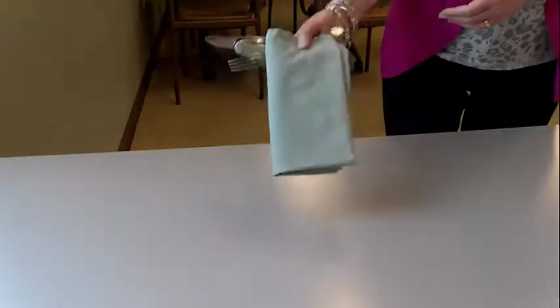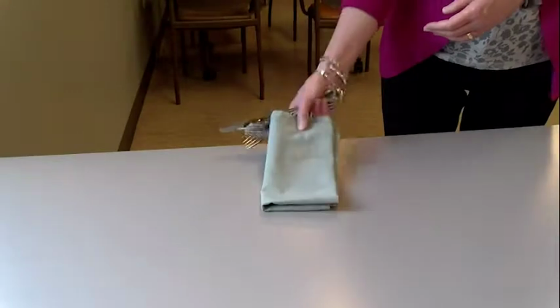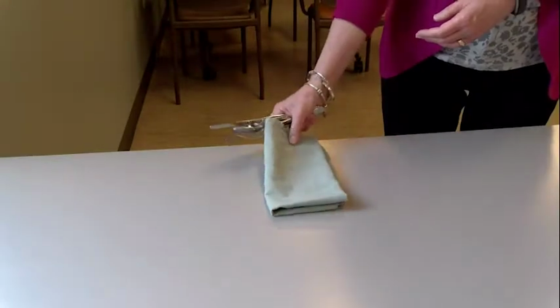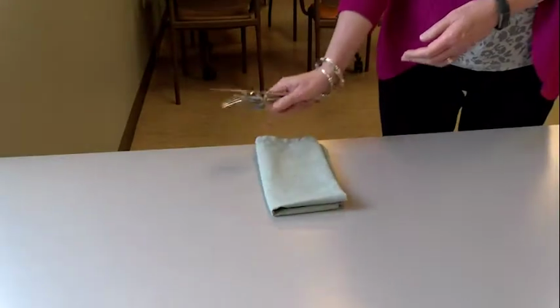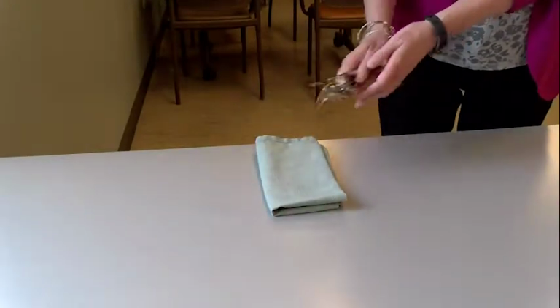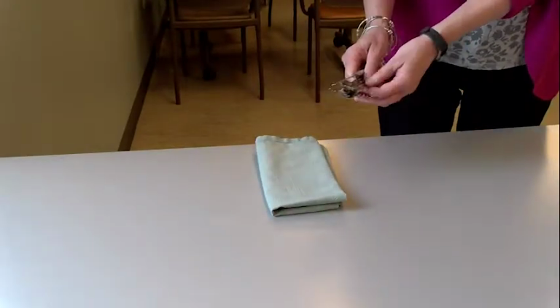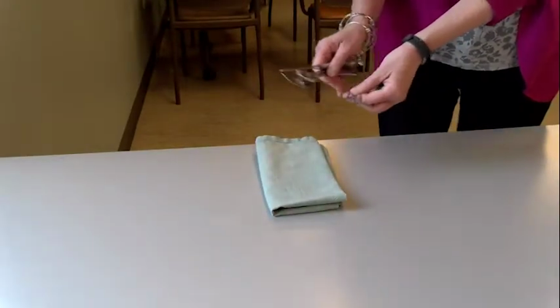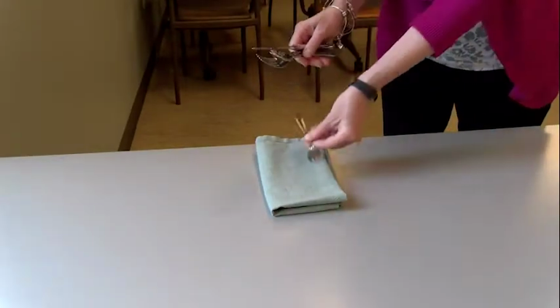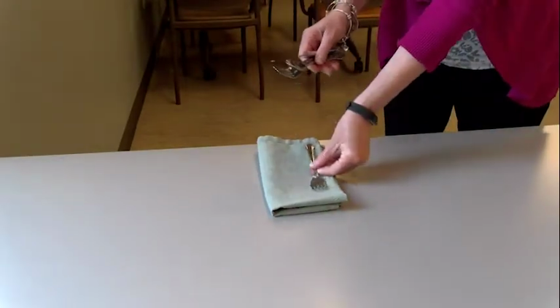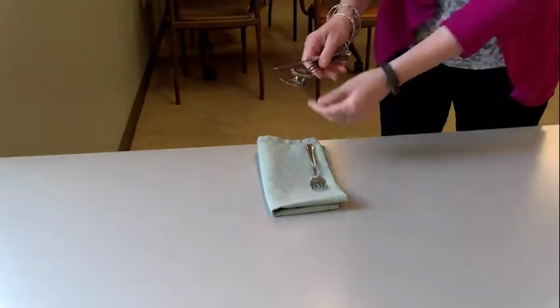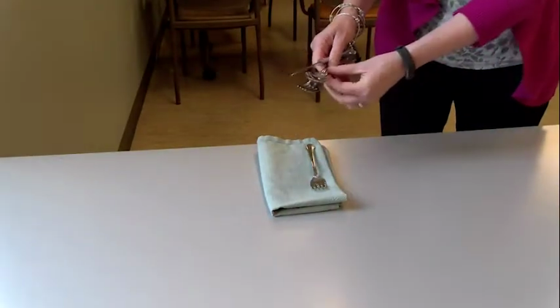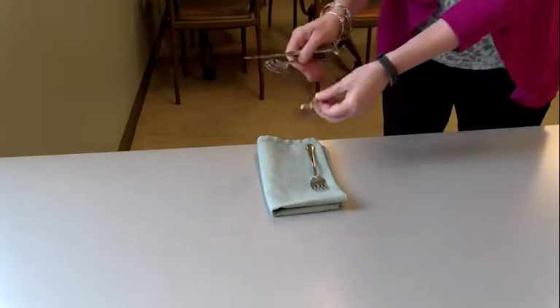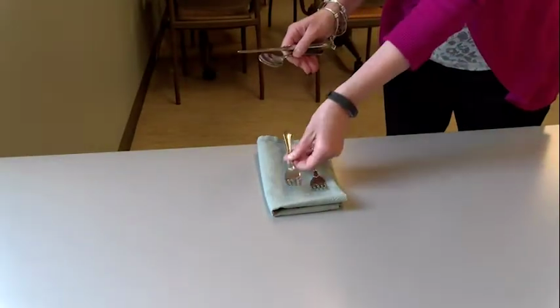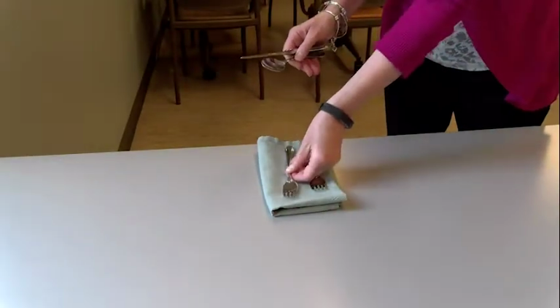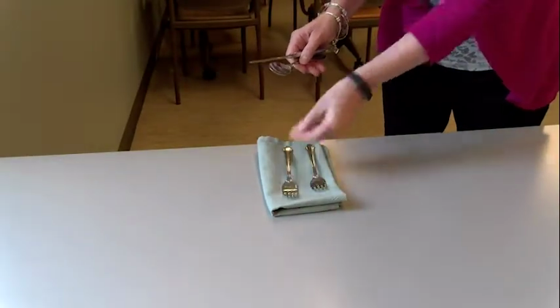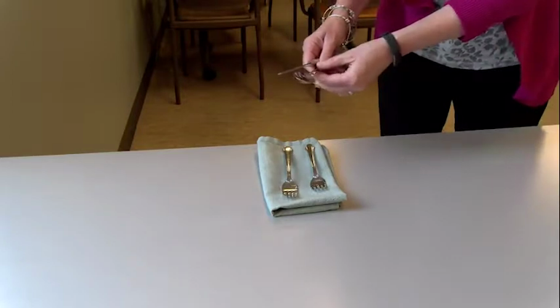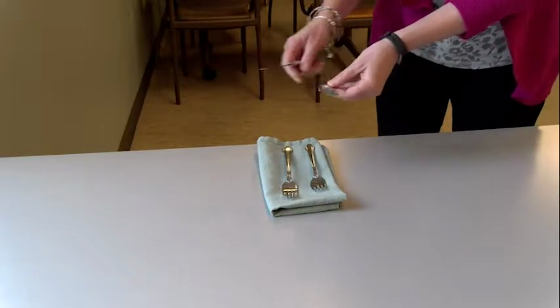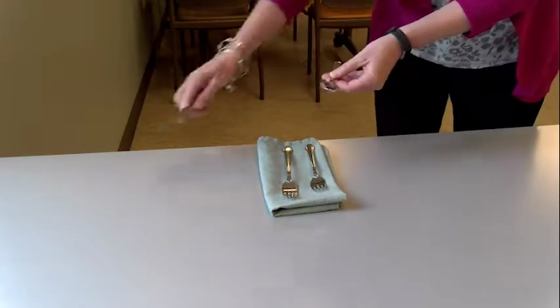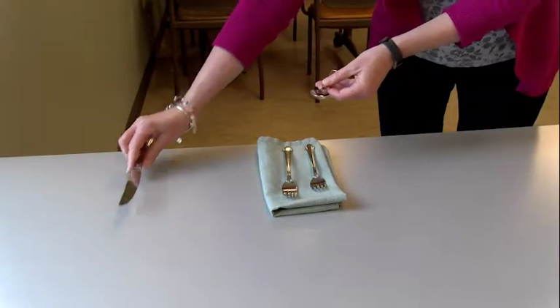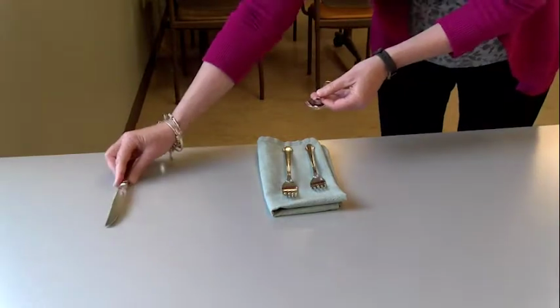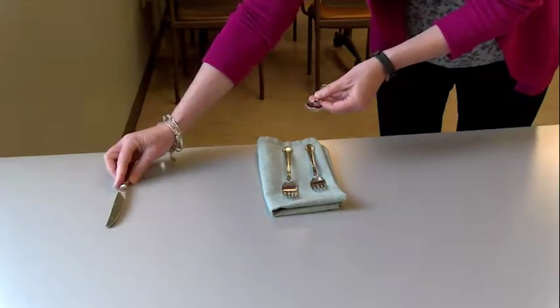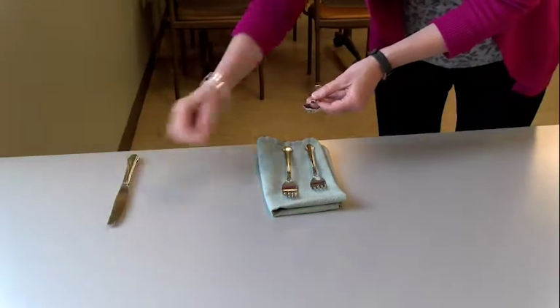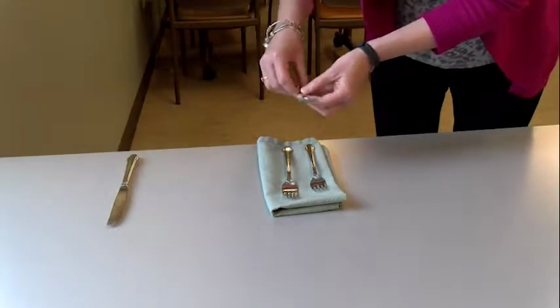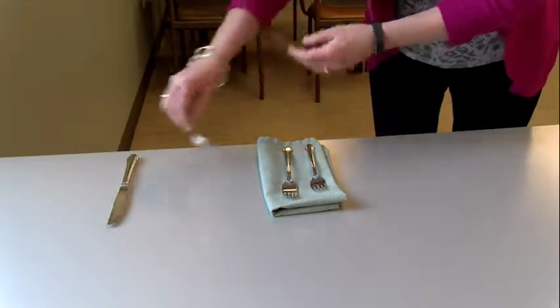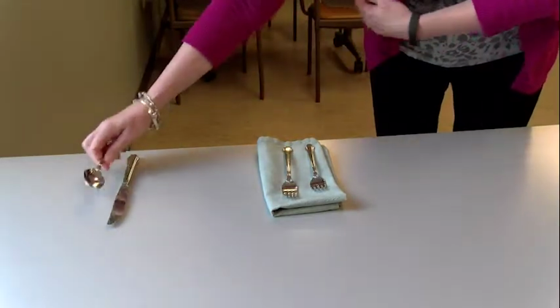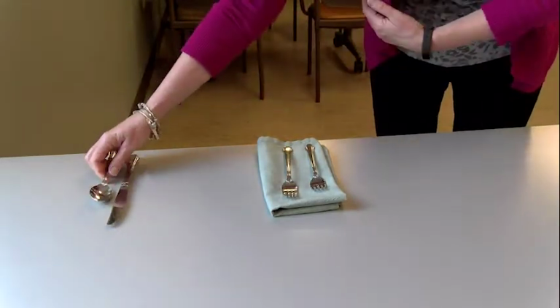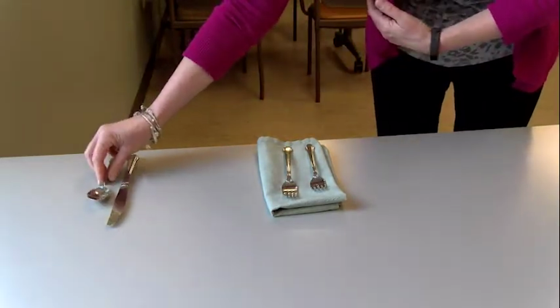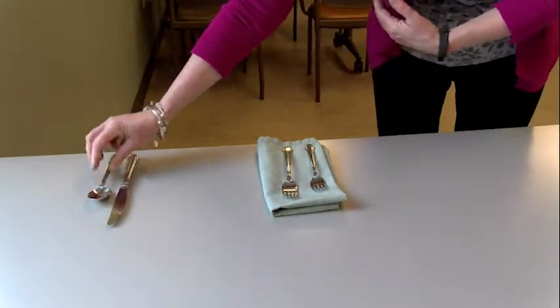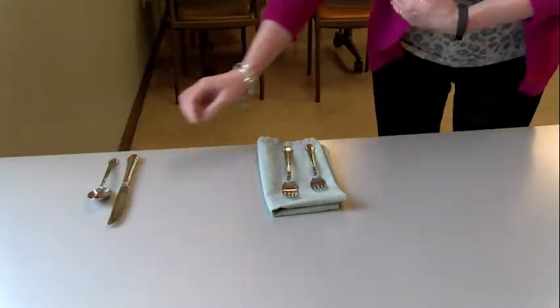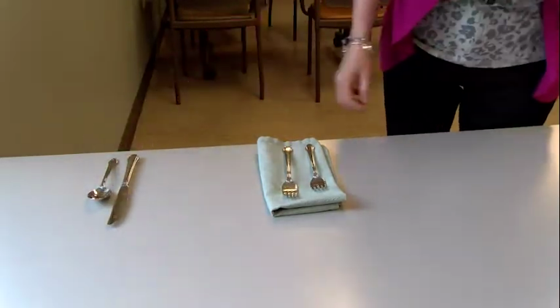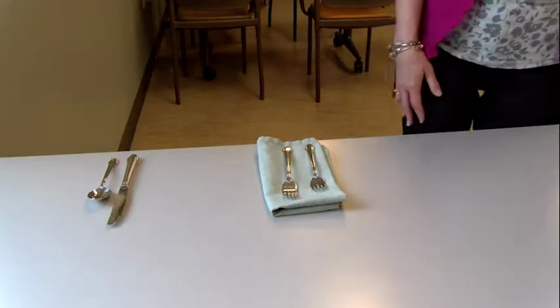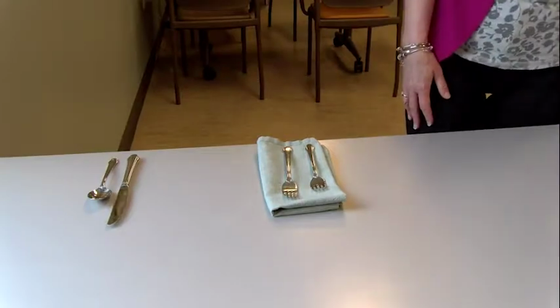Setting the table is another opportunity for your child to practice math concepts. Have your child count how many plates are needed for your whole family. If each person needs two forks, how many forks will be needed all together?